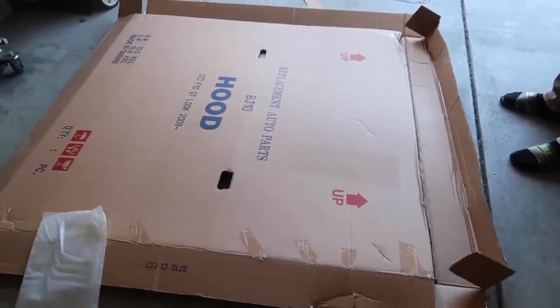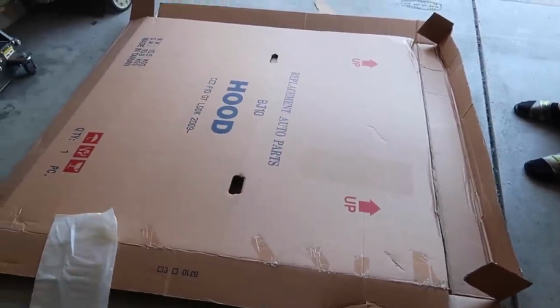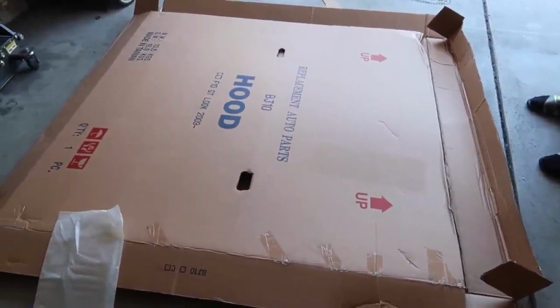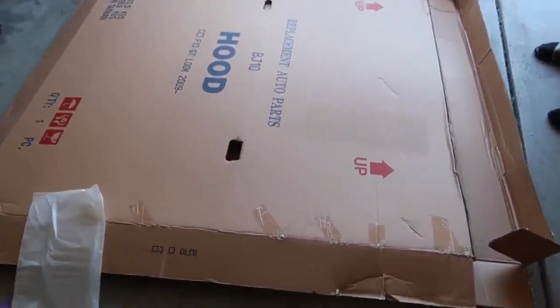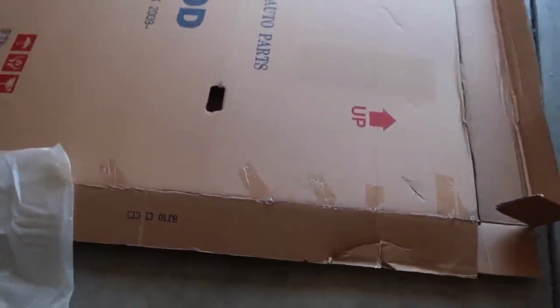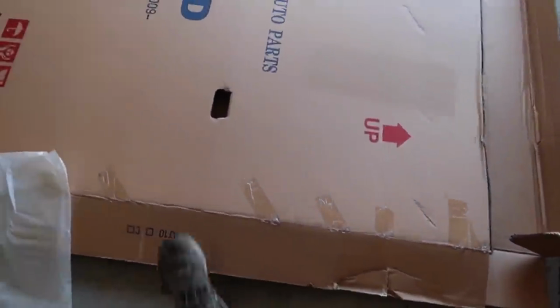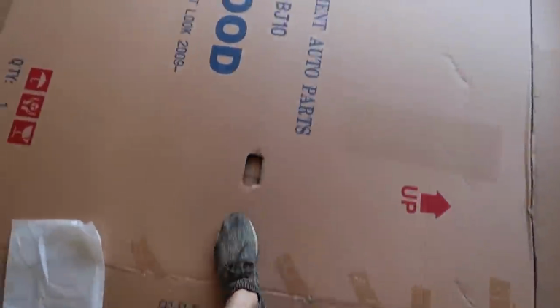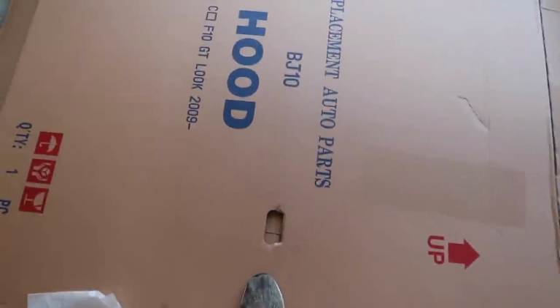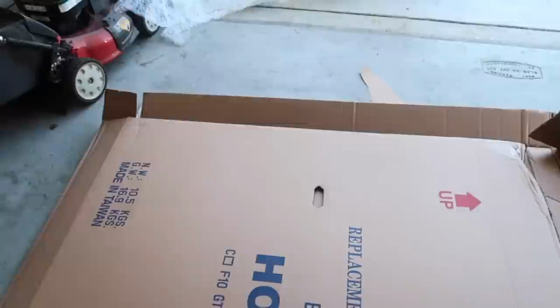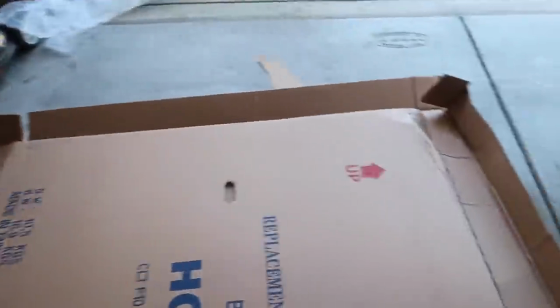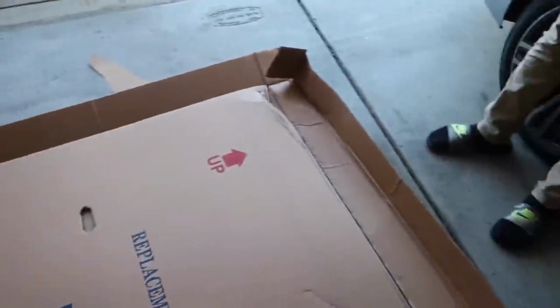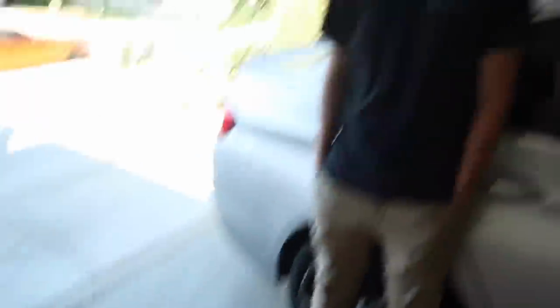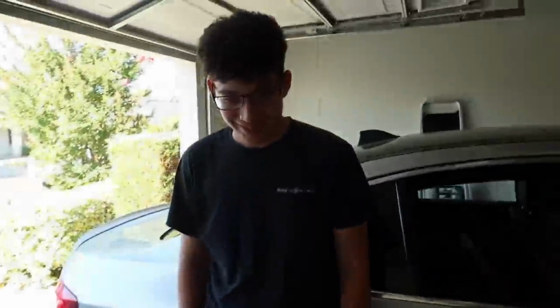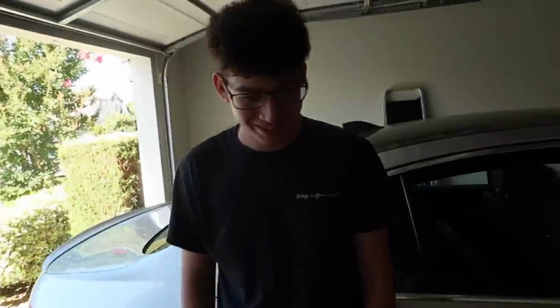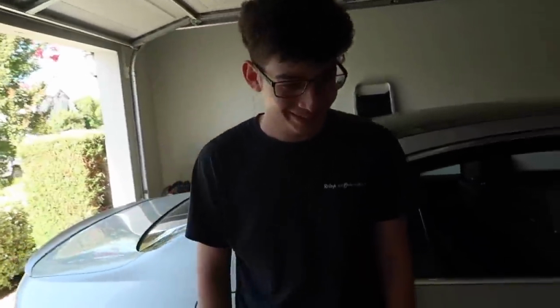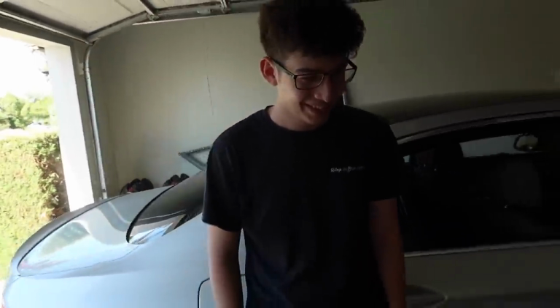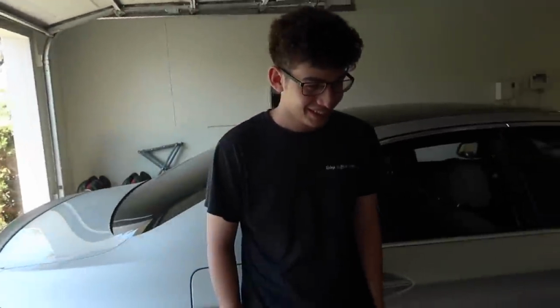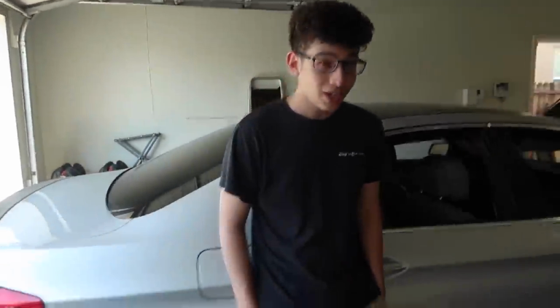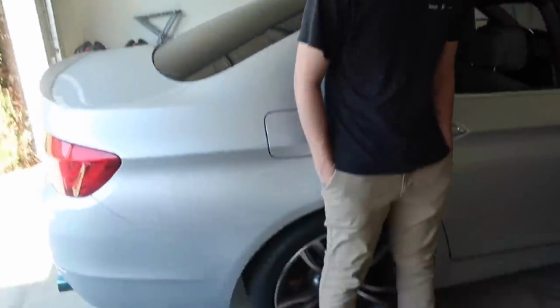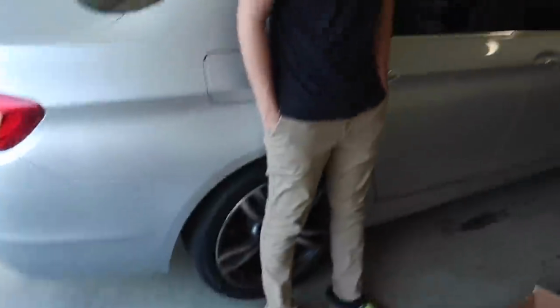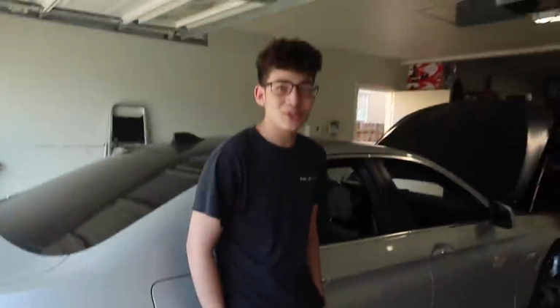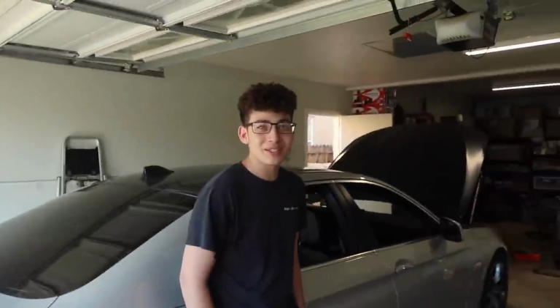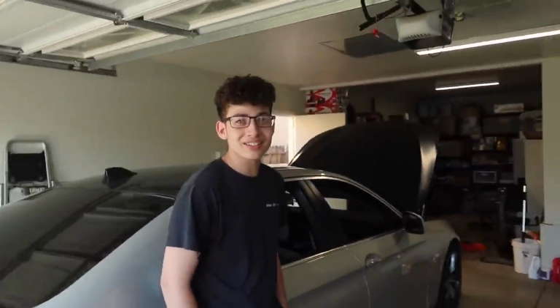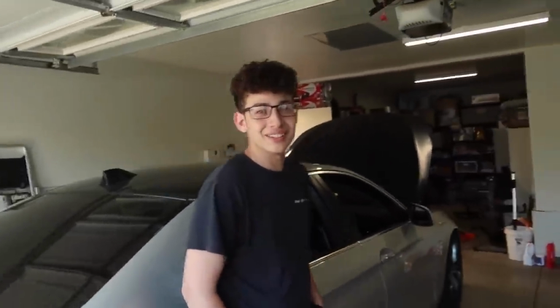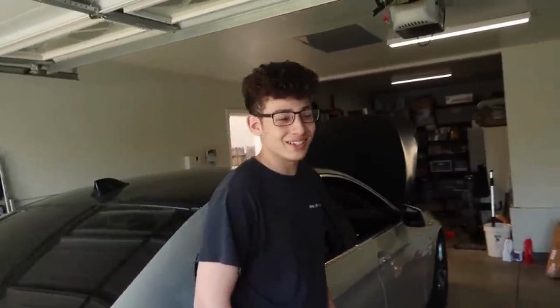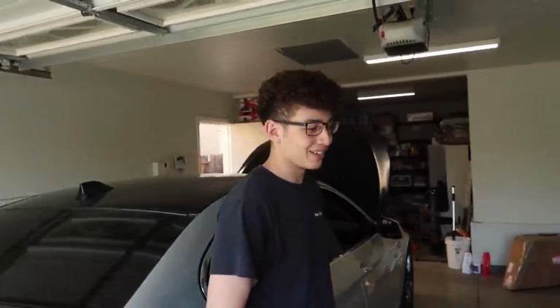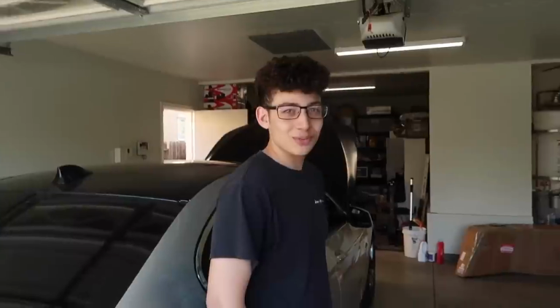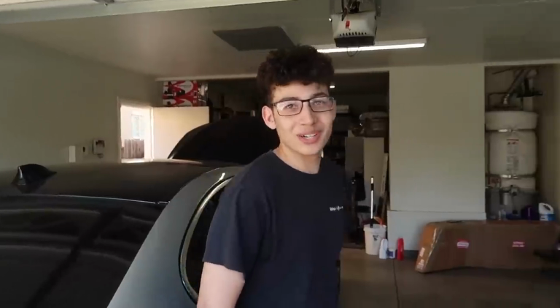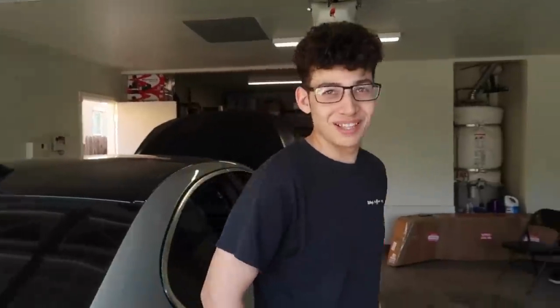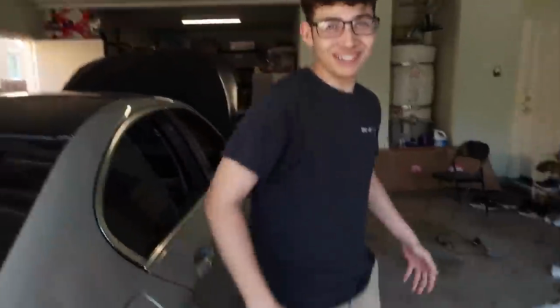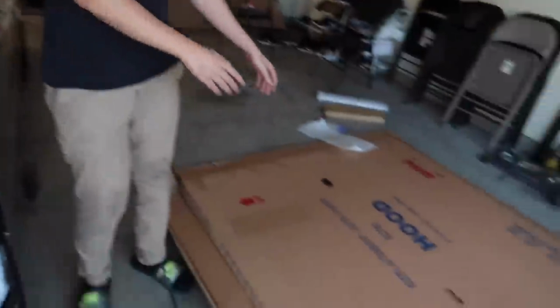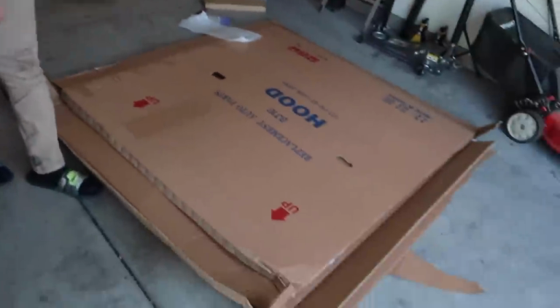Just so you guys can see the proportions — oh my lord. Imagine this is a pizza box, bro! It's like this huge pizza box.